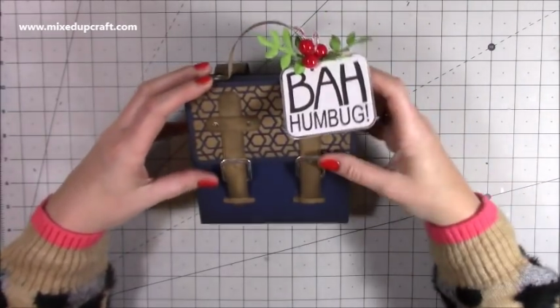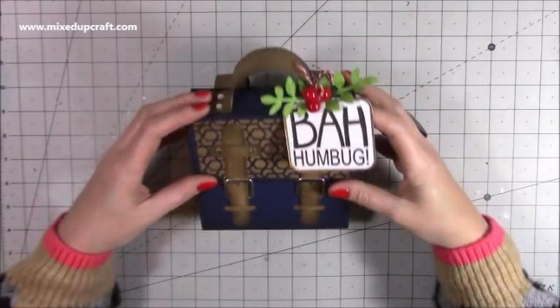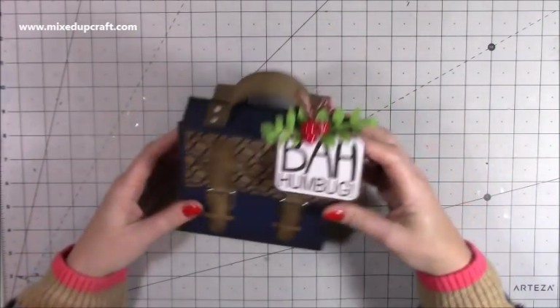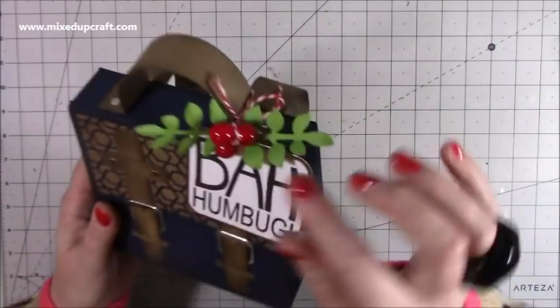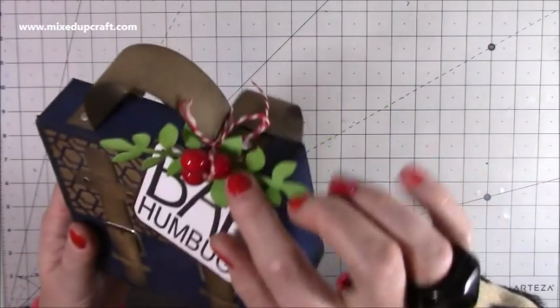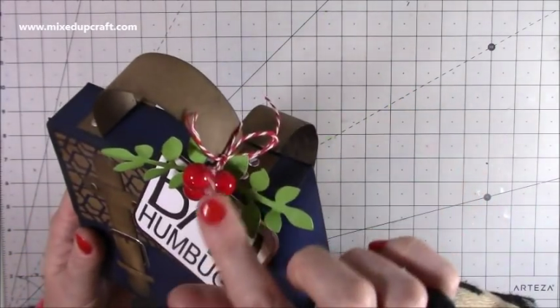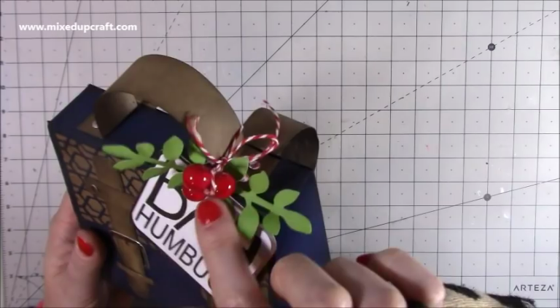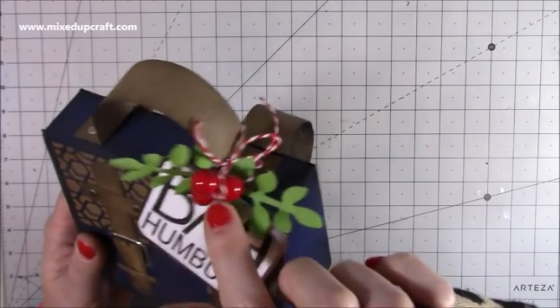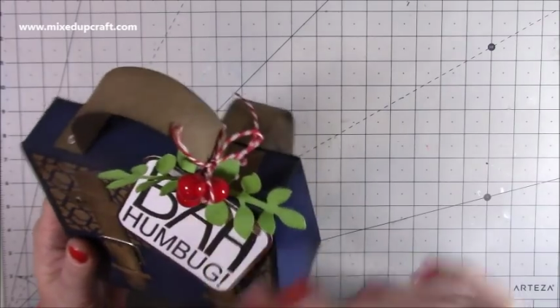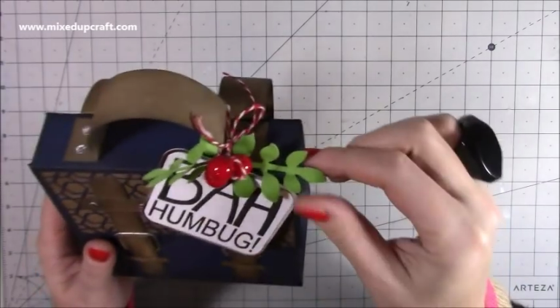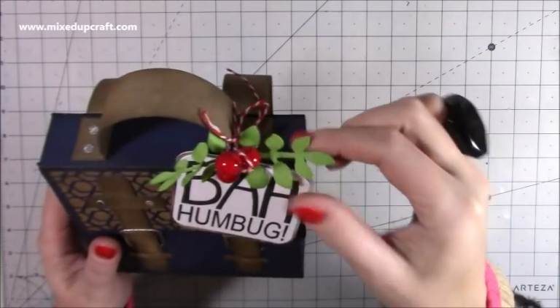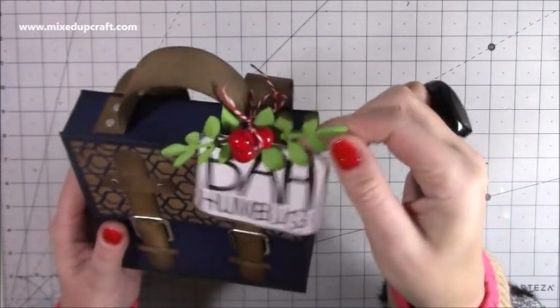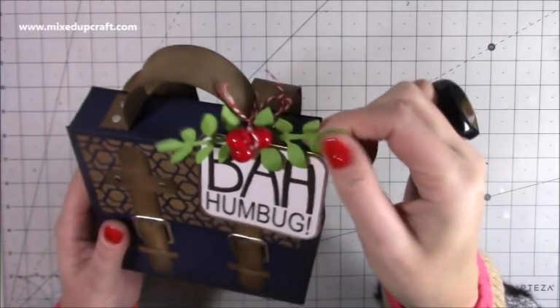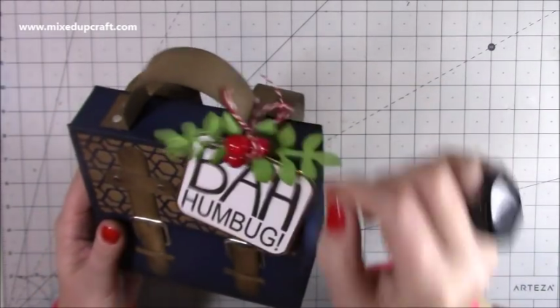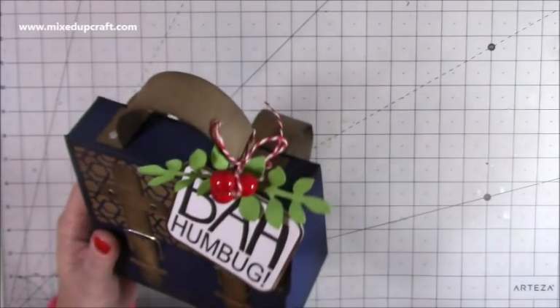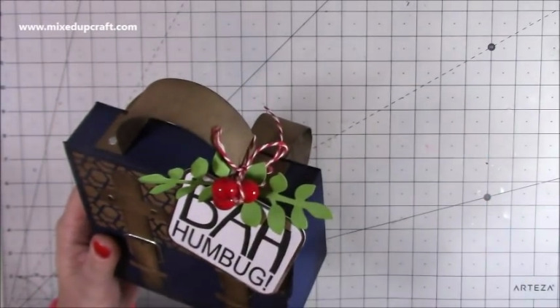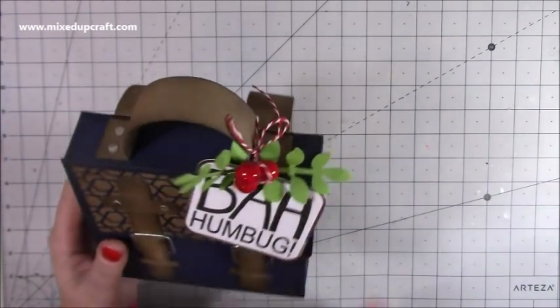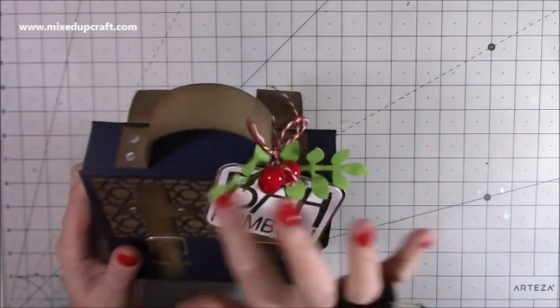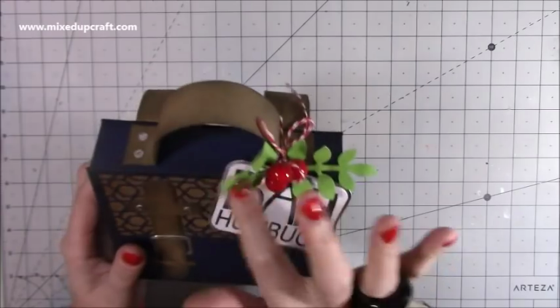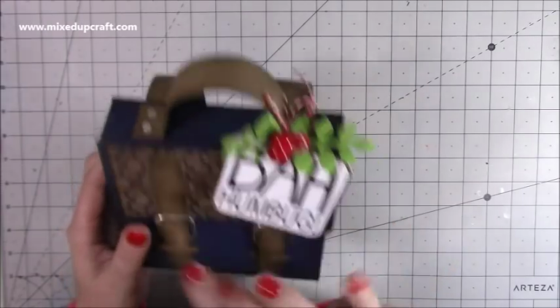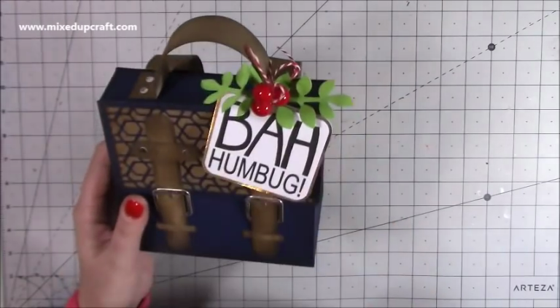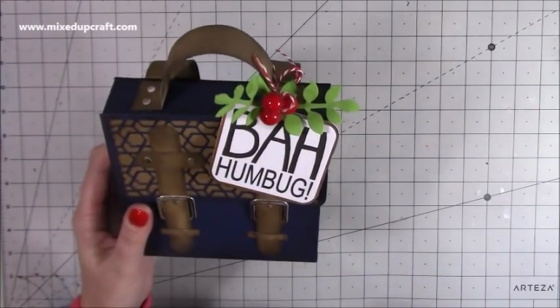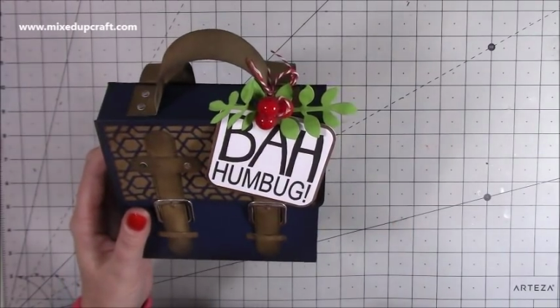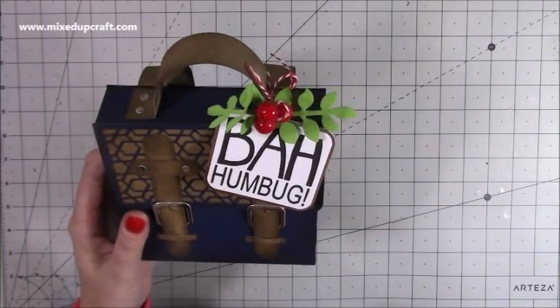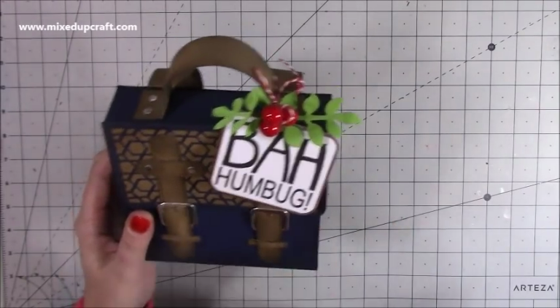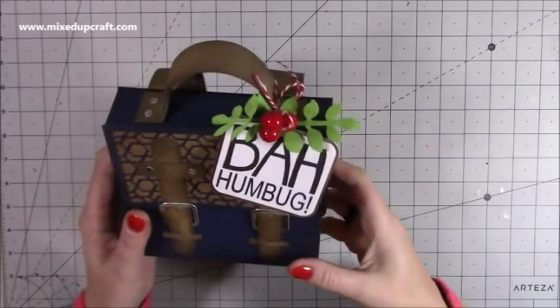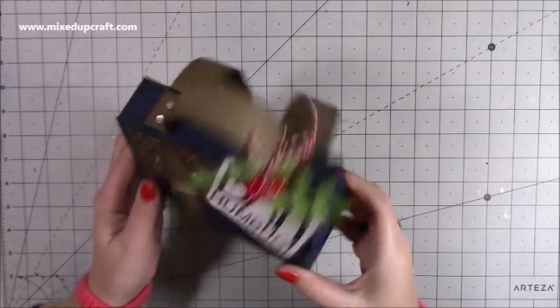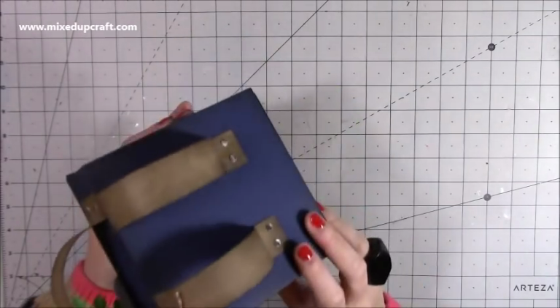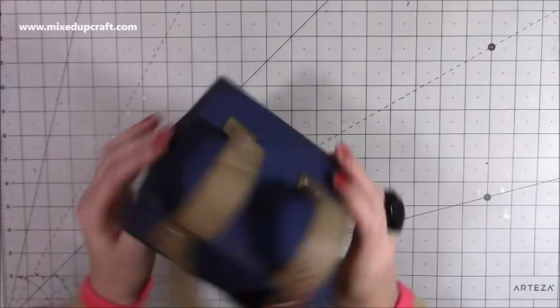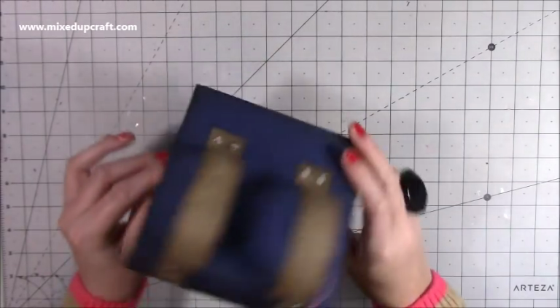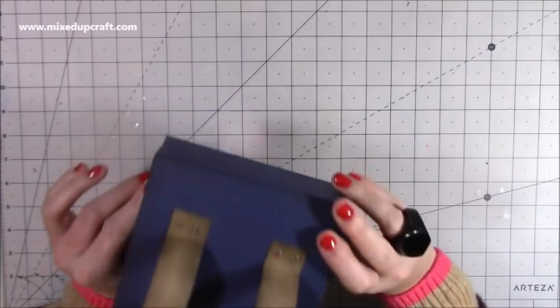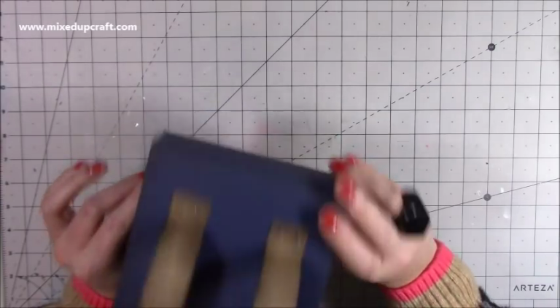It's very straightforward to do. I've just added a few of my little berries and die cut a piece of foliage from one of my dies. The 'Bah Humbug' is from the Woodware stamps — I'll show you that in a moment. Let's crack on with the tutorial.